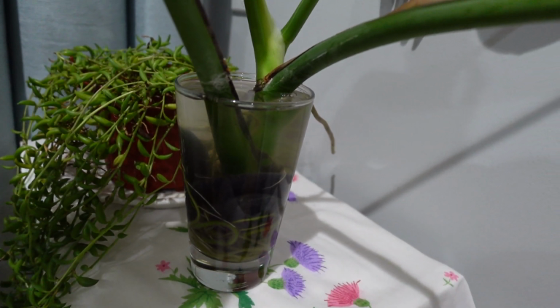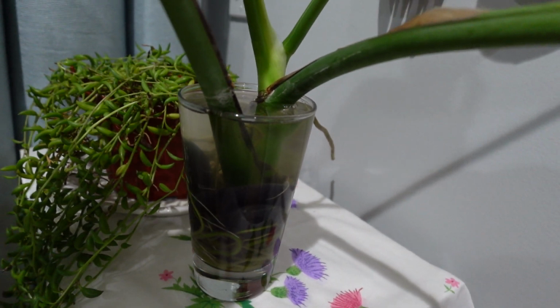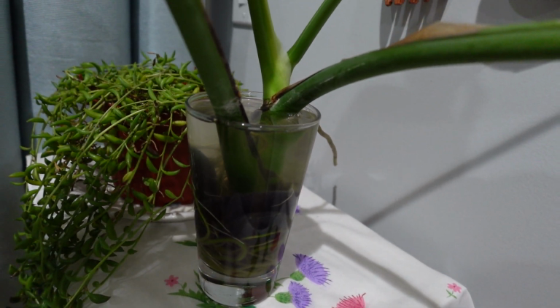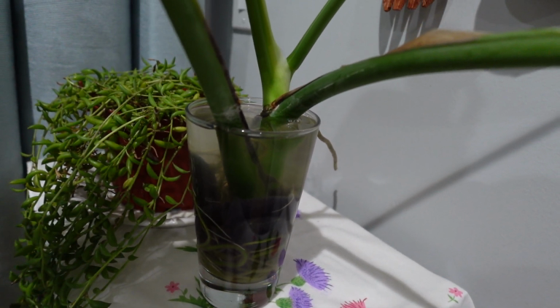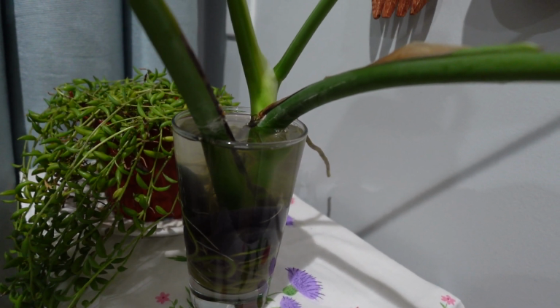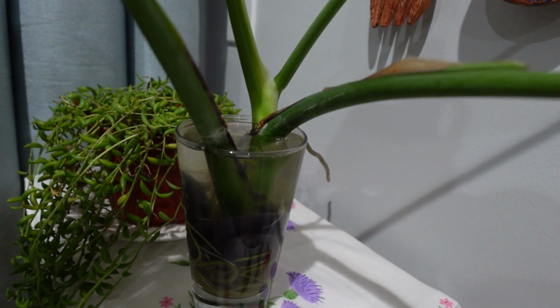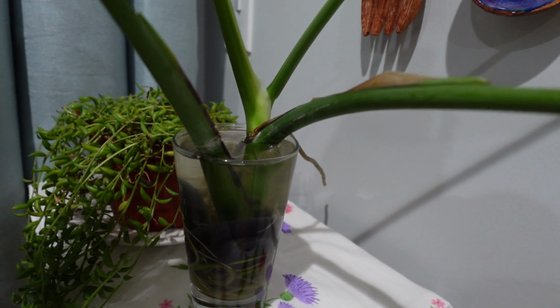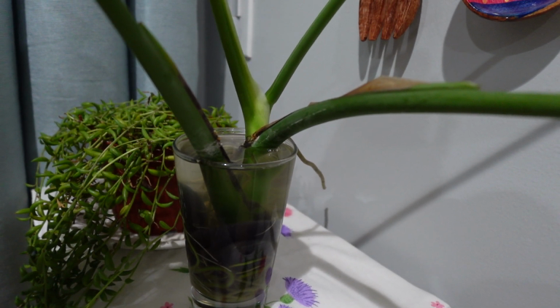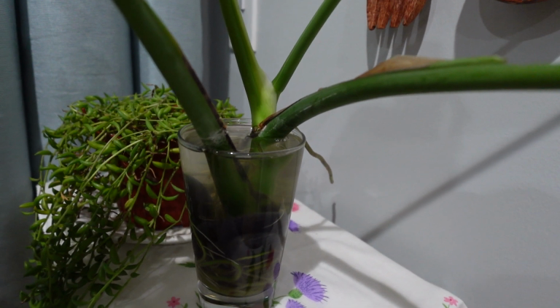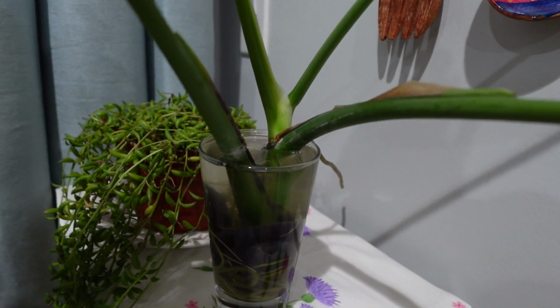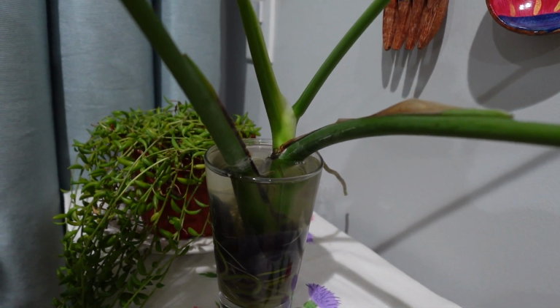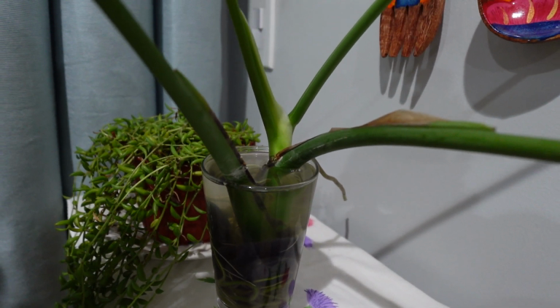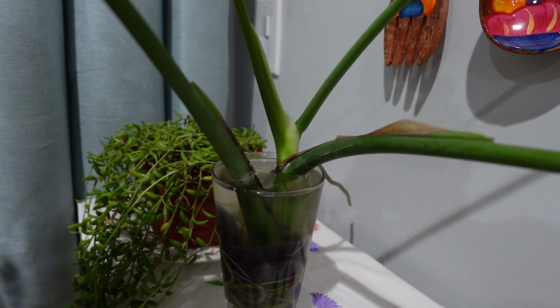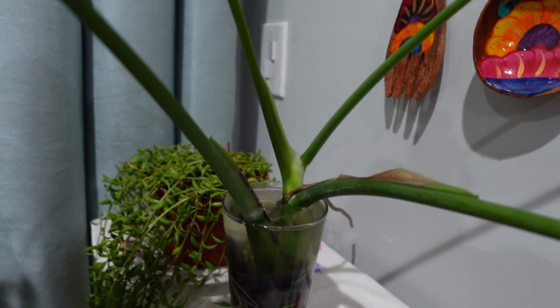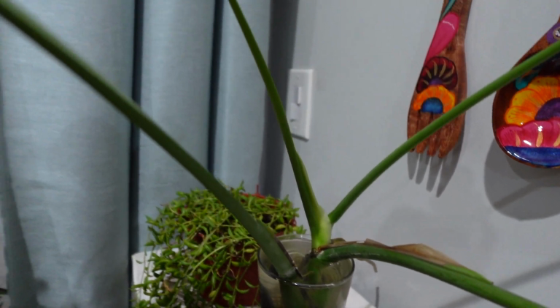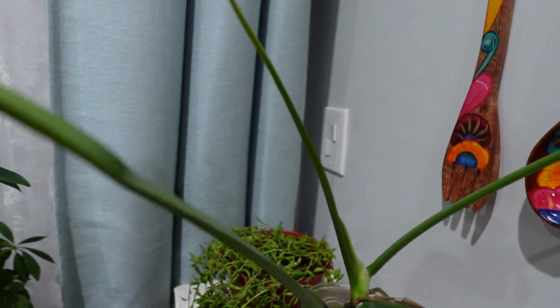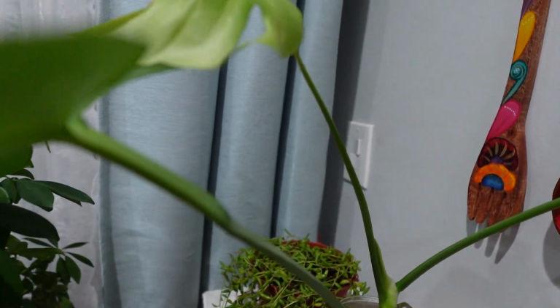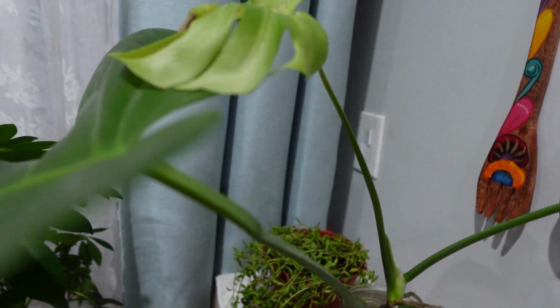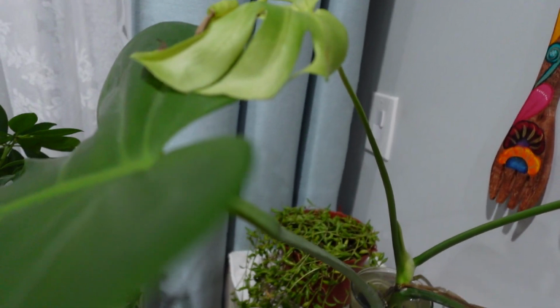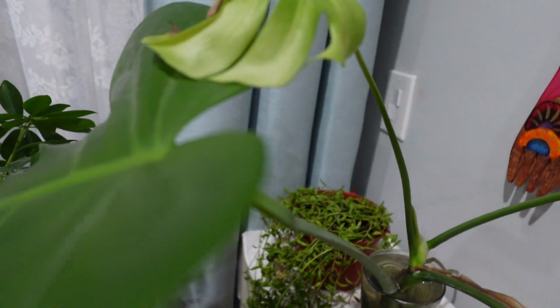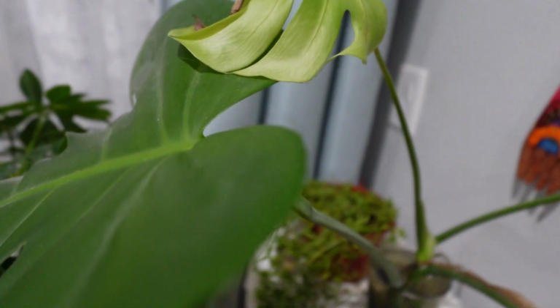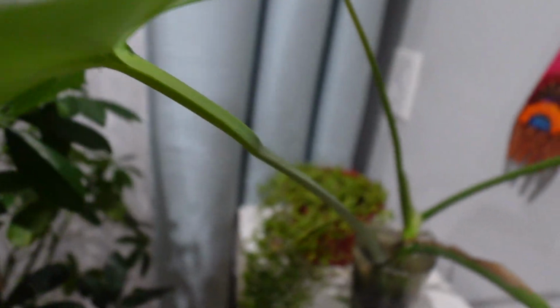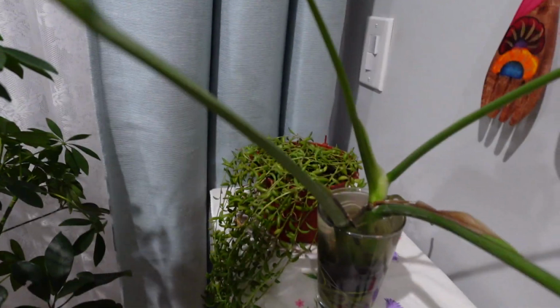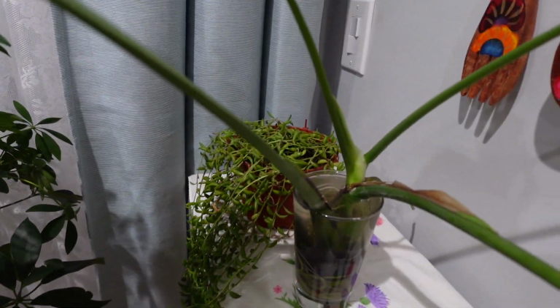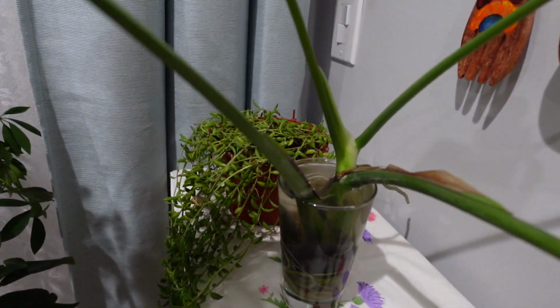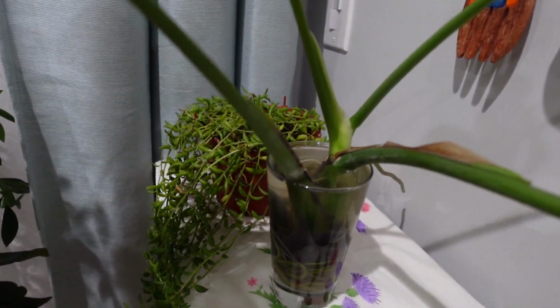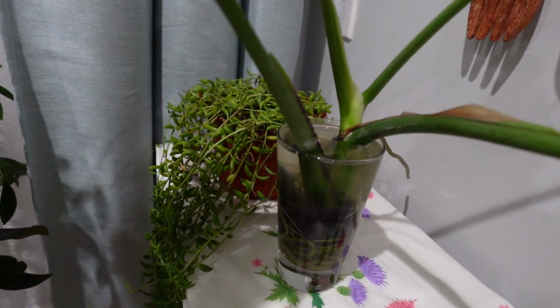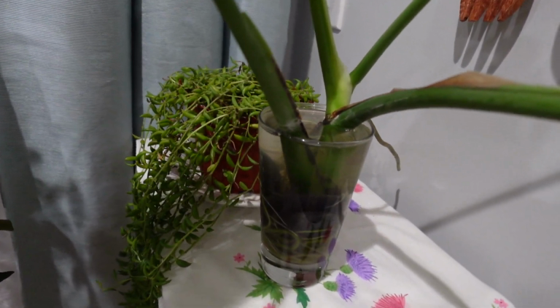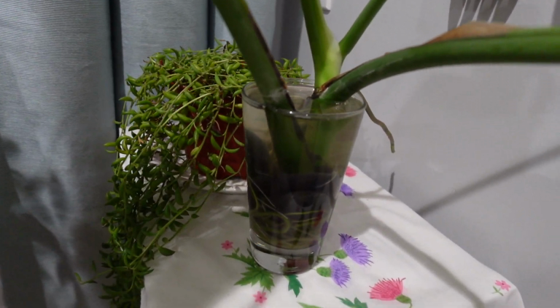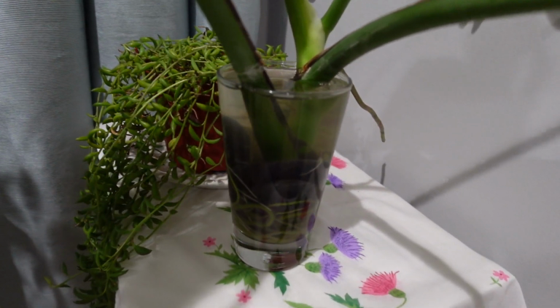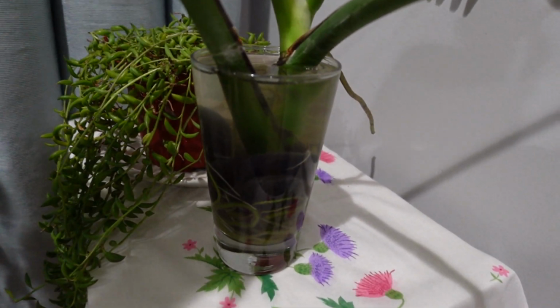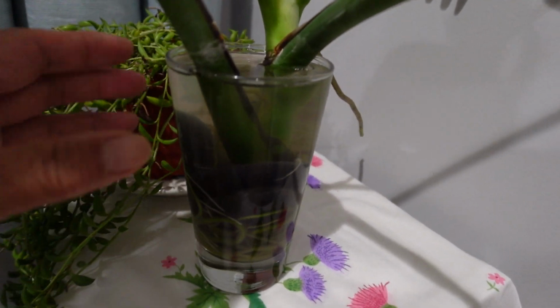But really I'm afraid, because I don't want to kill a perfectly healthy plant again. So I'm trying to keep it in water as long as I can.